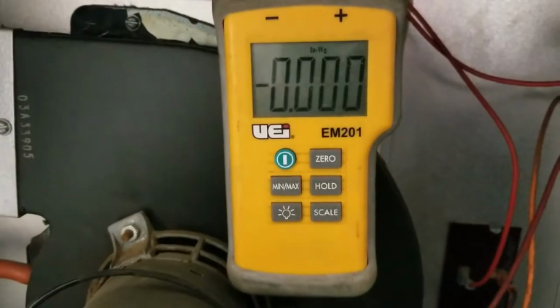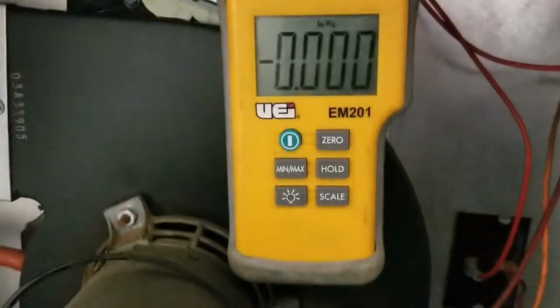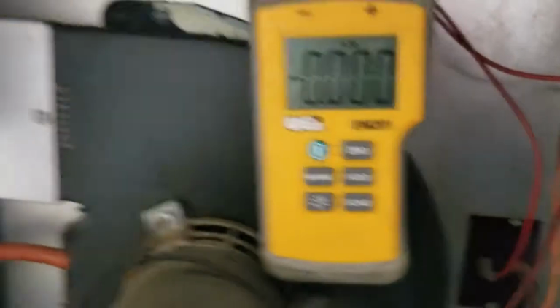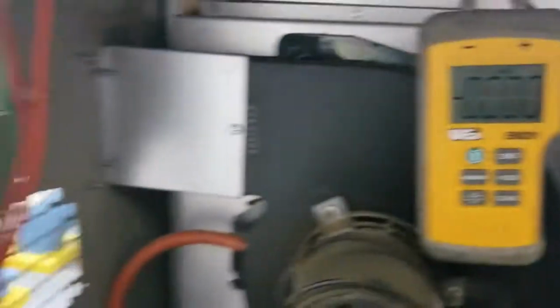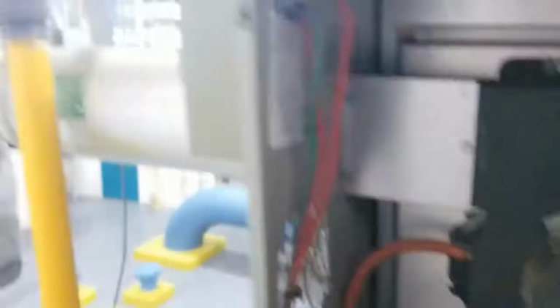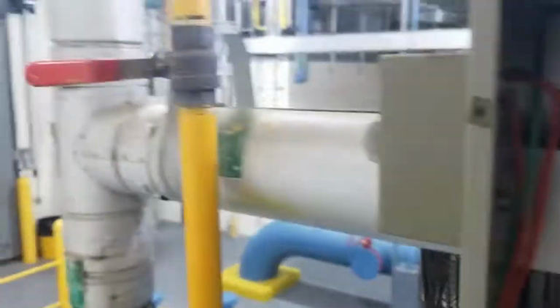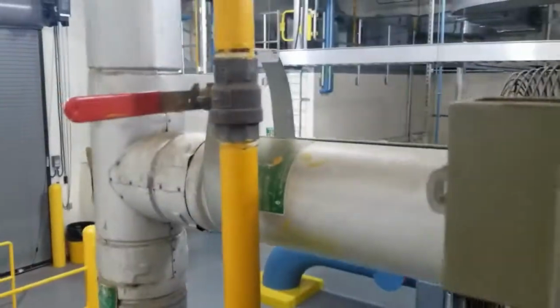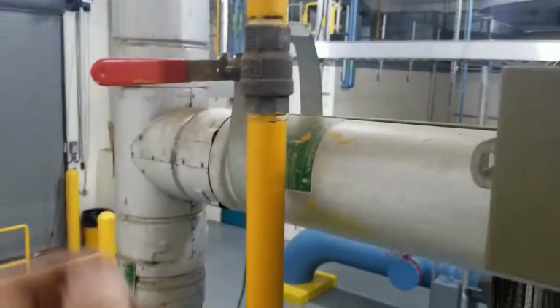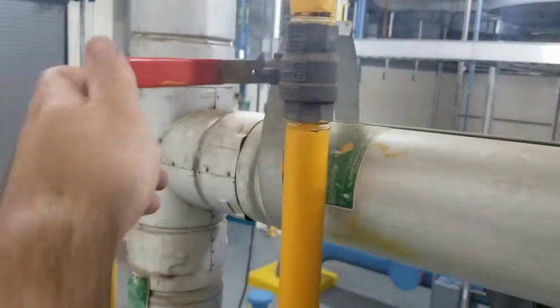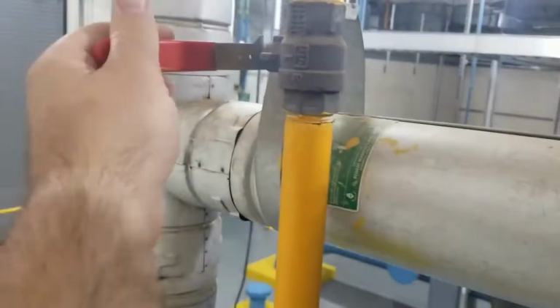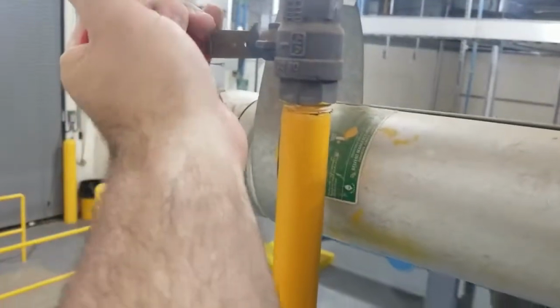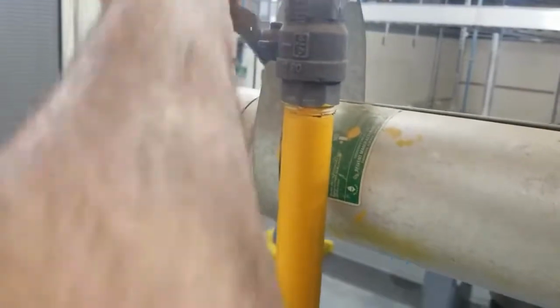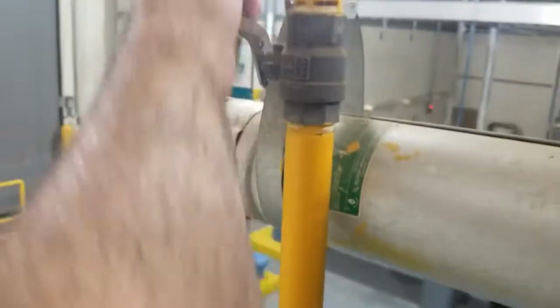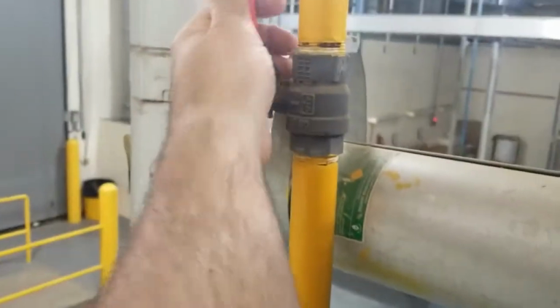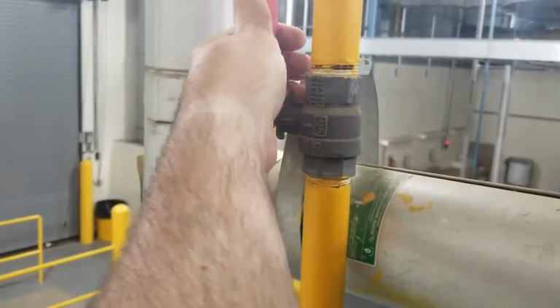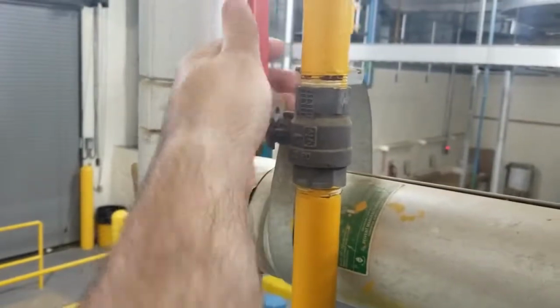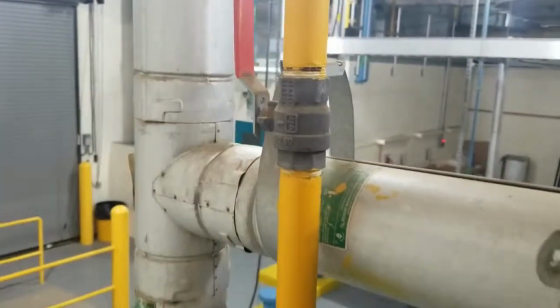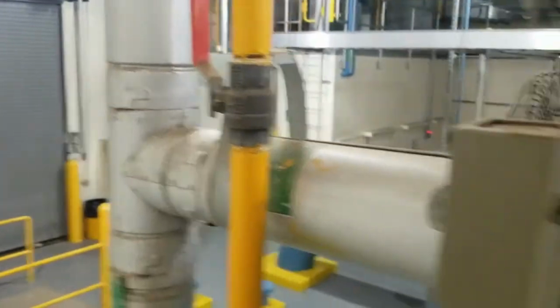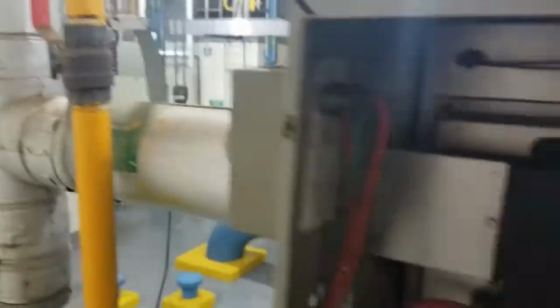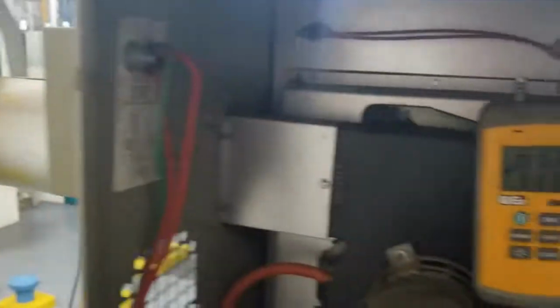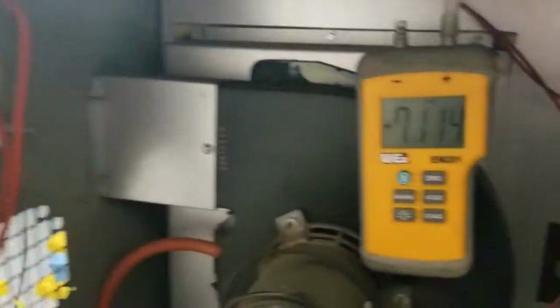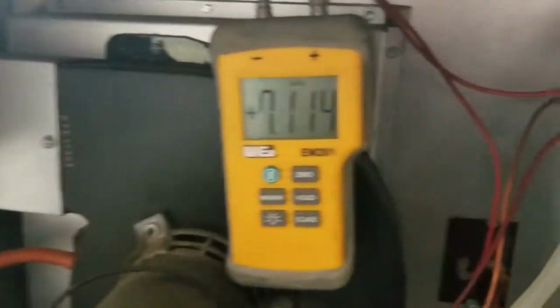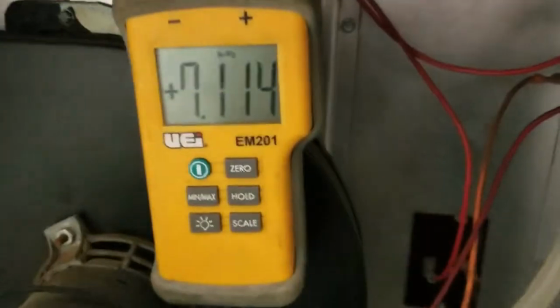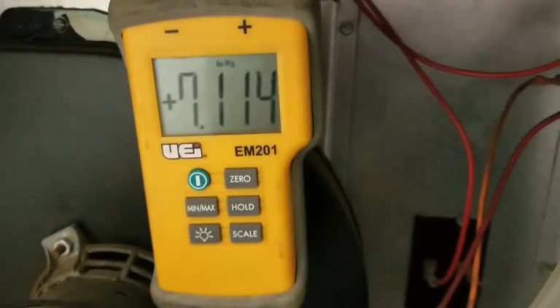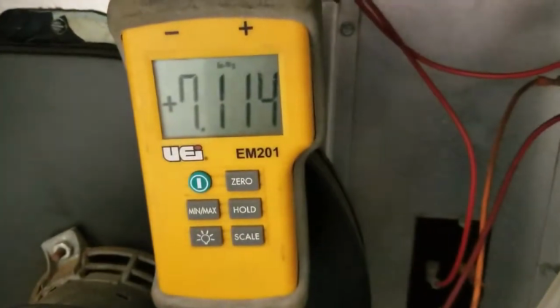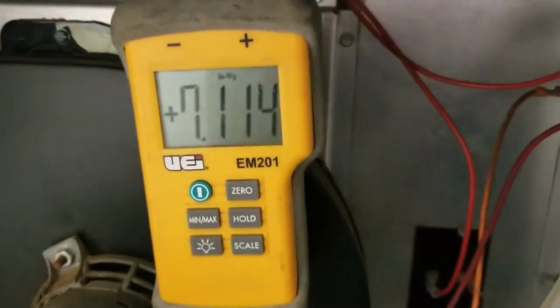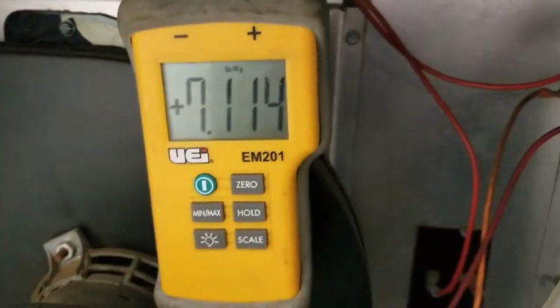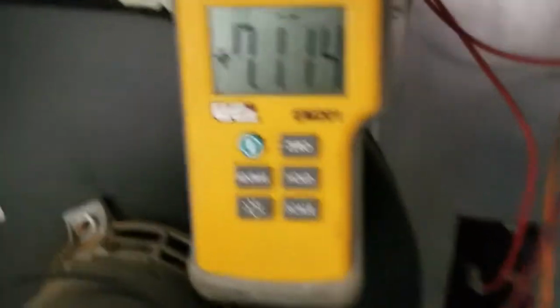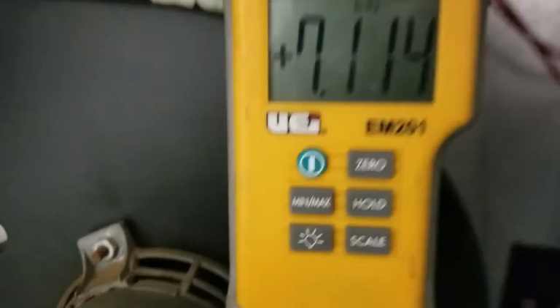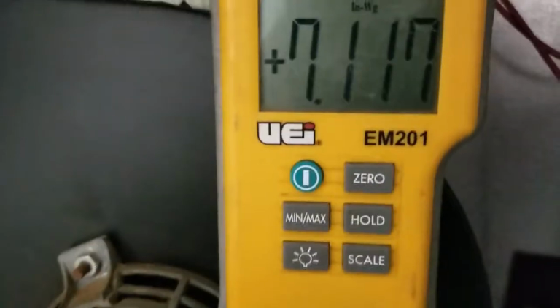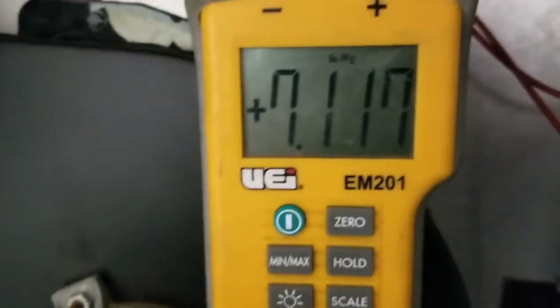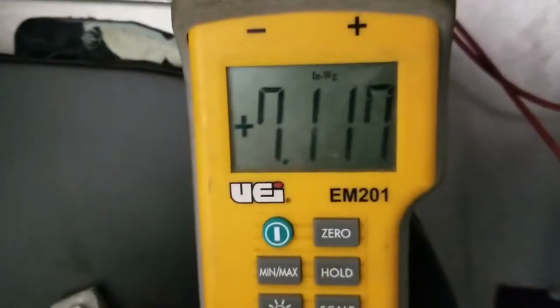Once you have it set up, you can turn the gas back on. Take a look at your inlet pressure — I have seven inches of water column, which is more than enough.